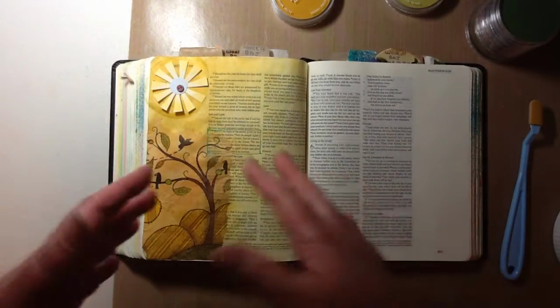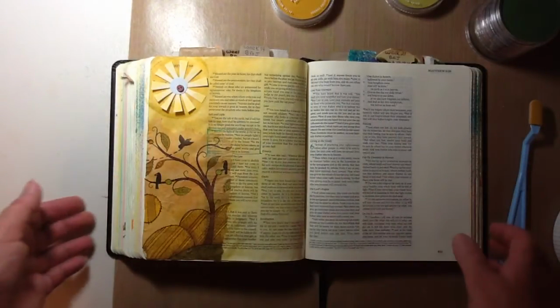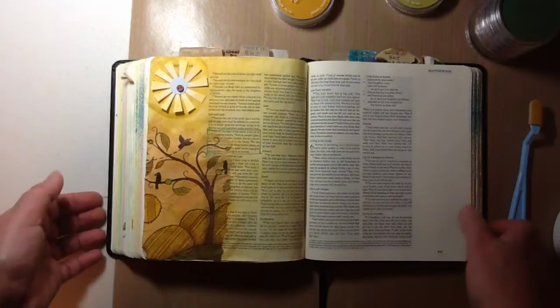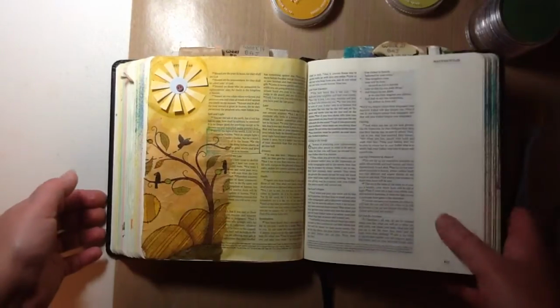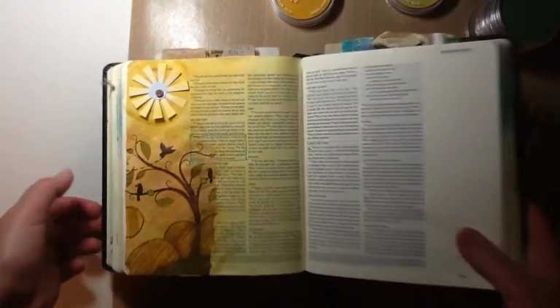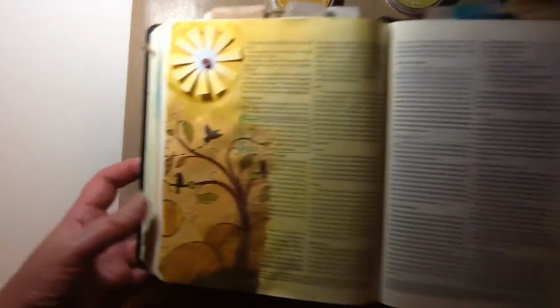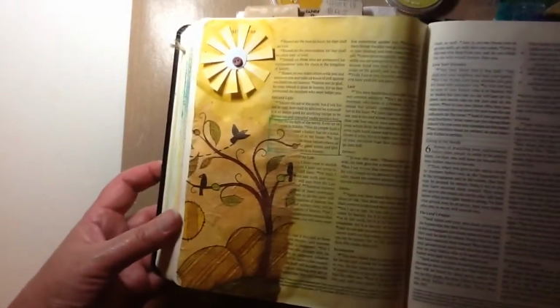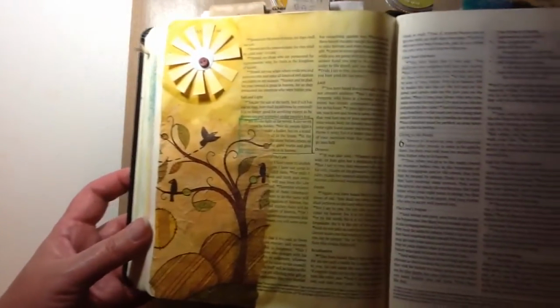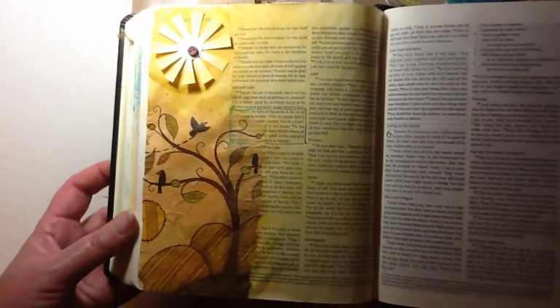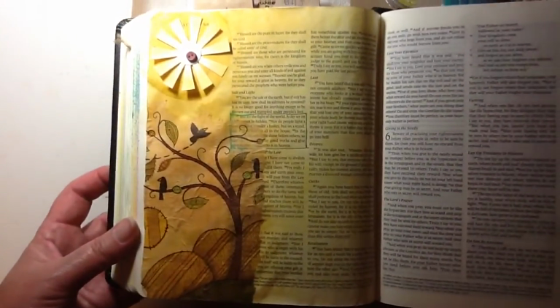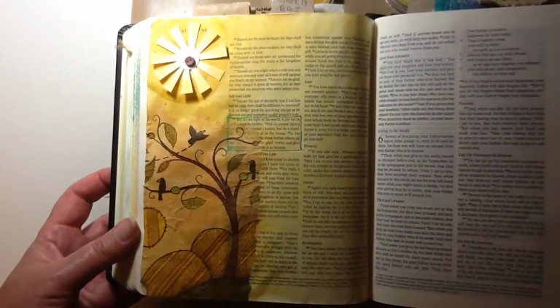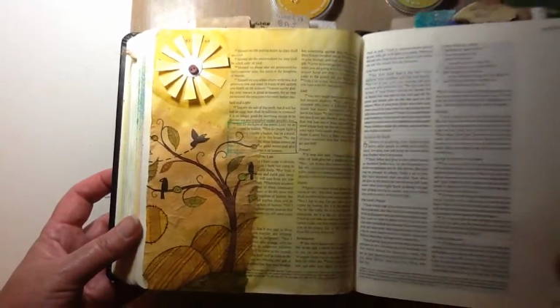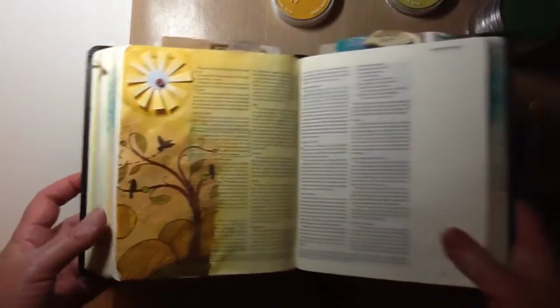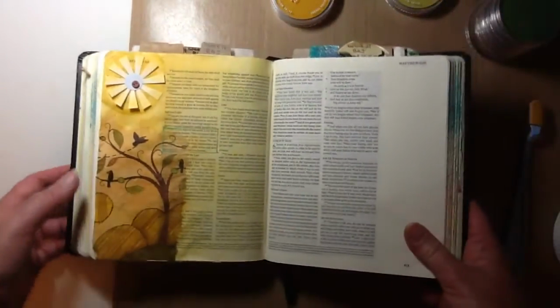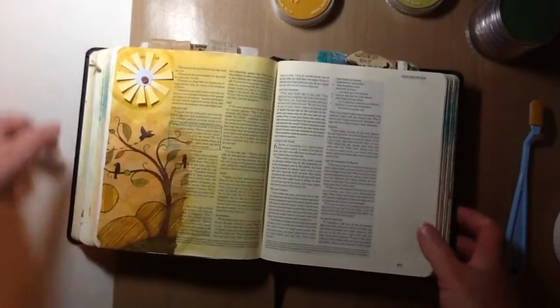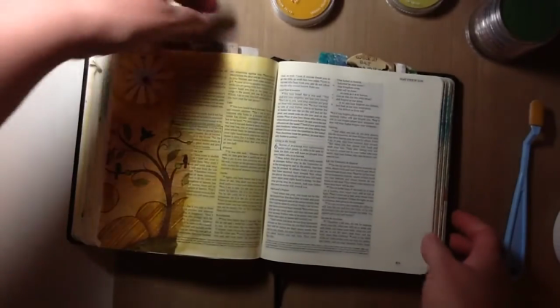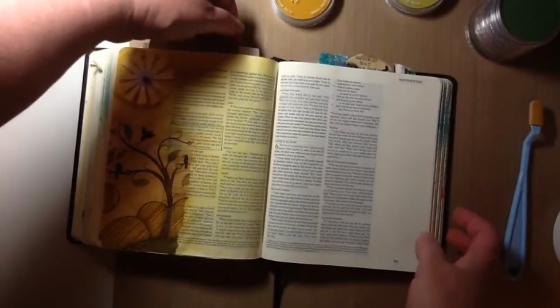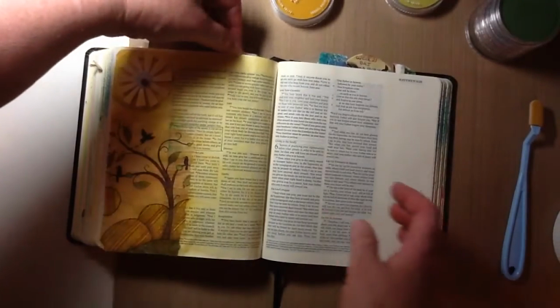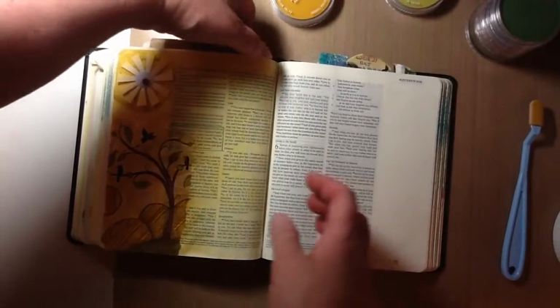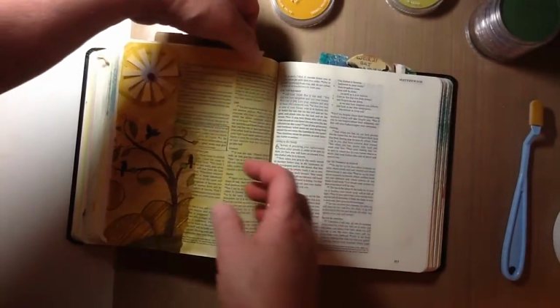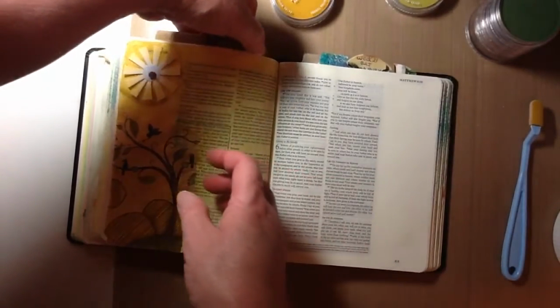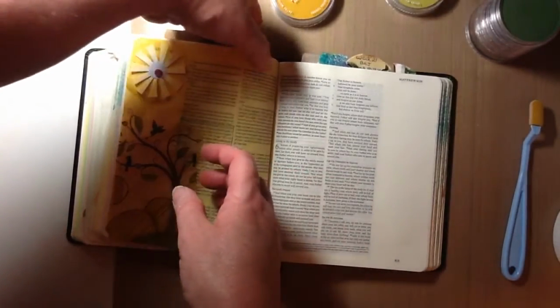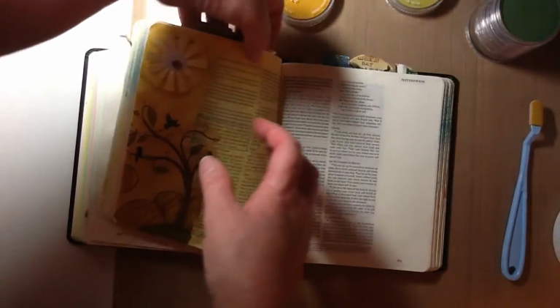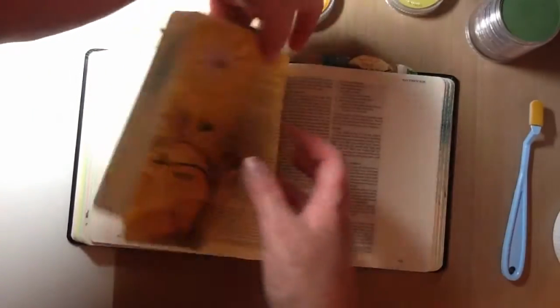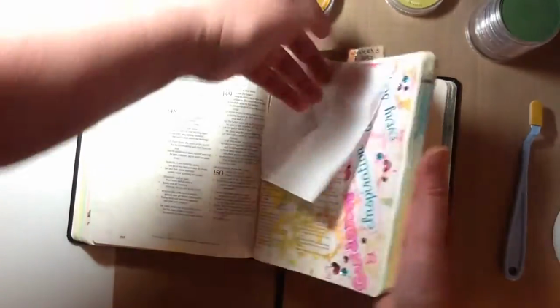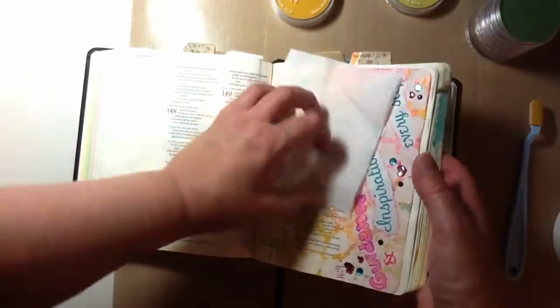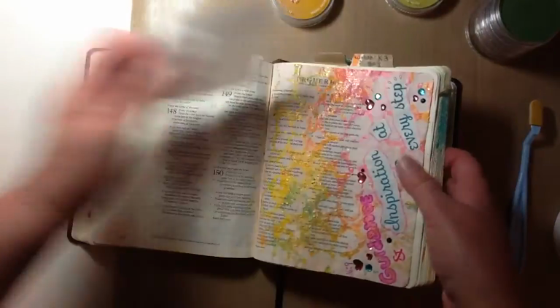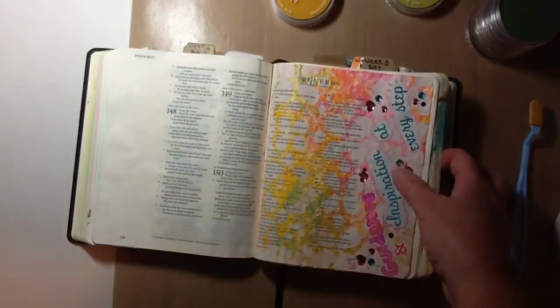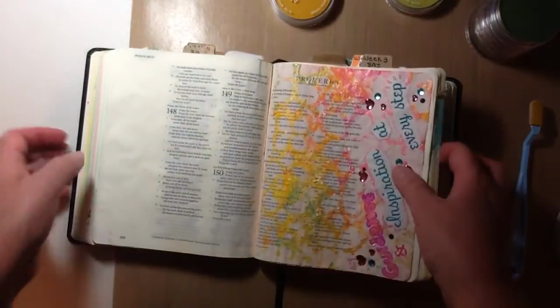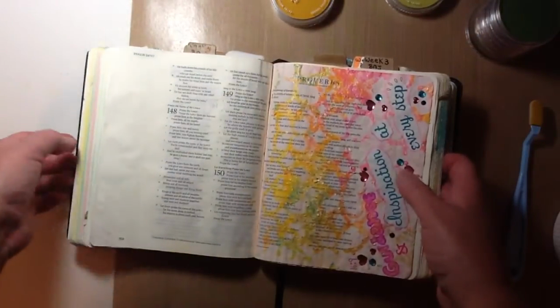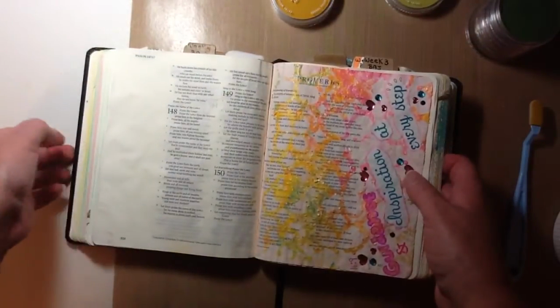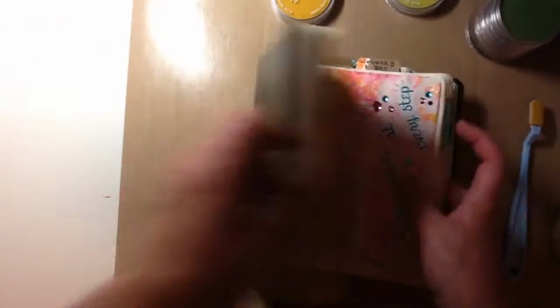This is my finished page for week number 30. I just wanted to show you — I believe this is week 28. Let me just go take a peek here.